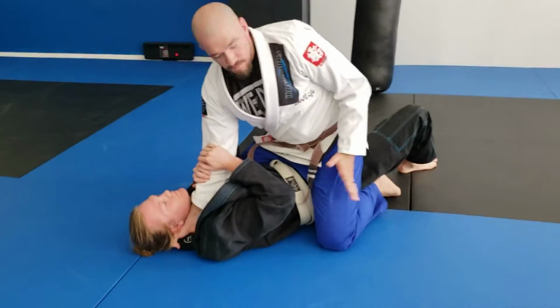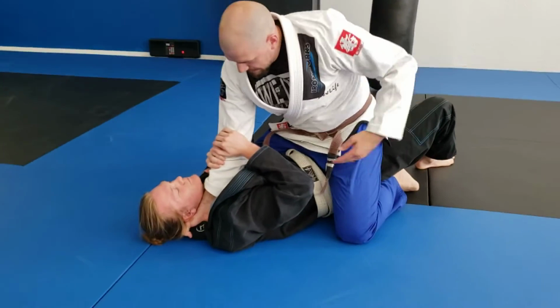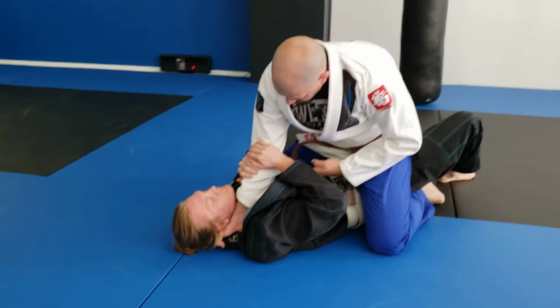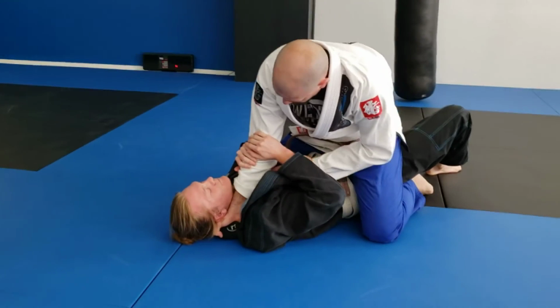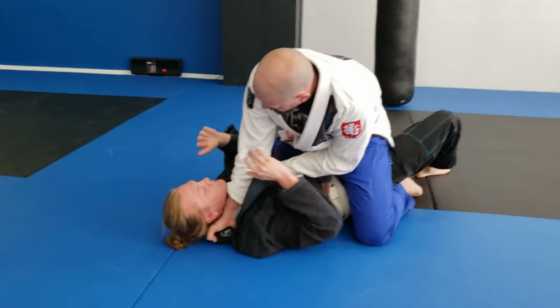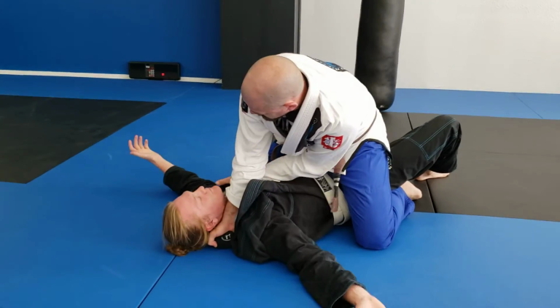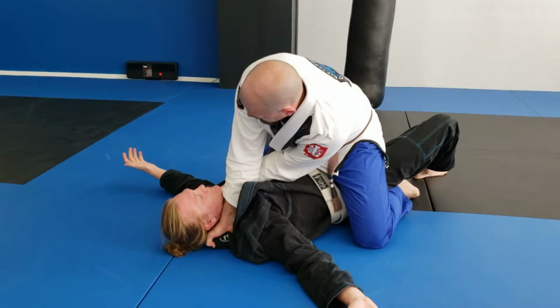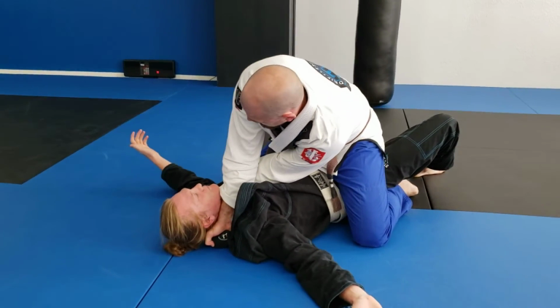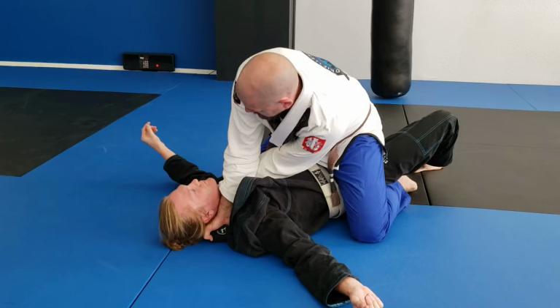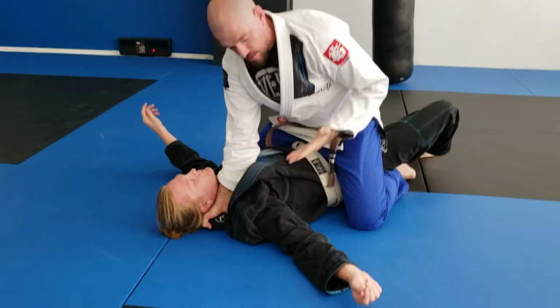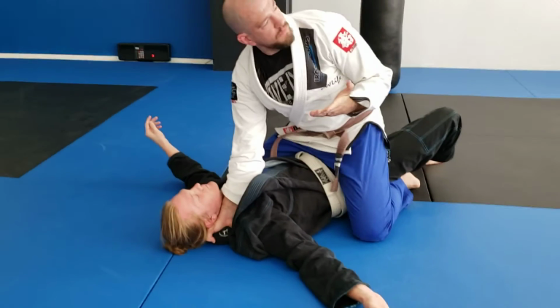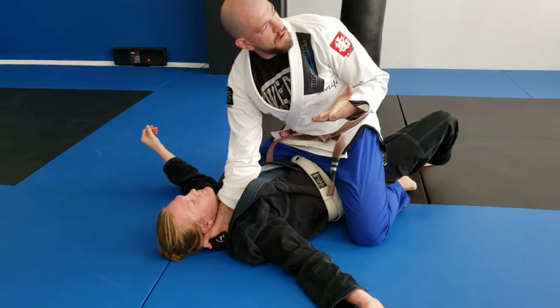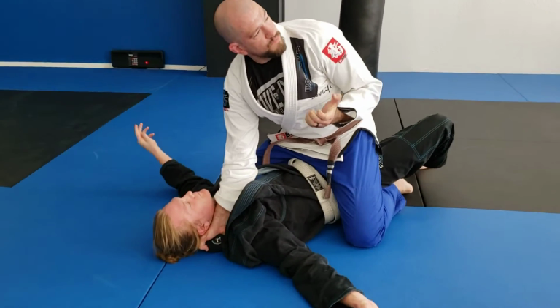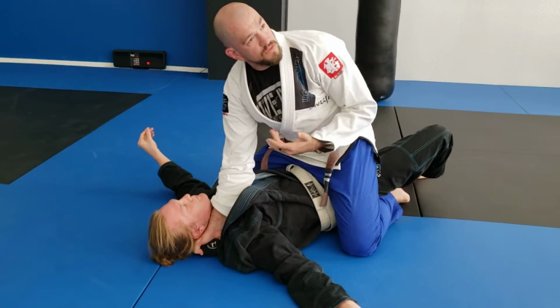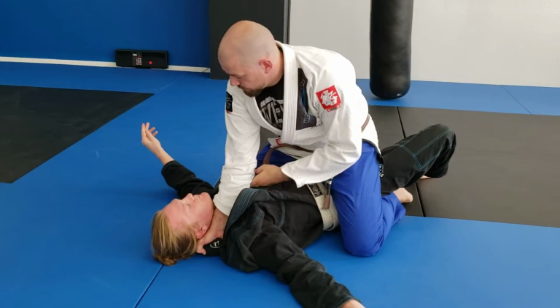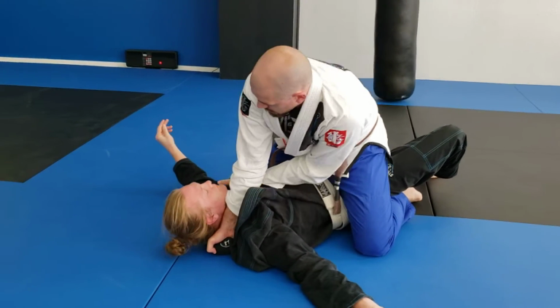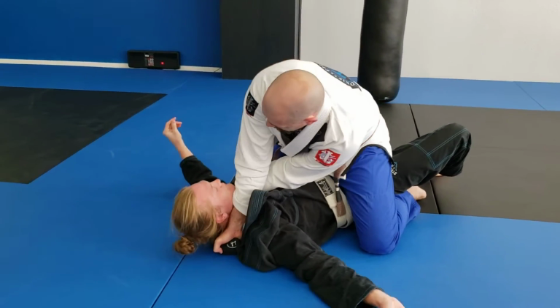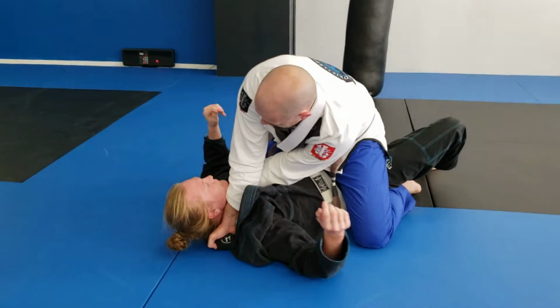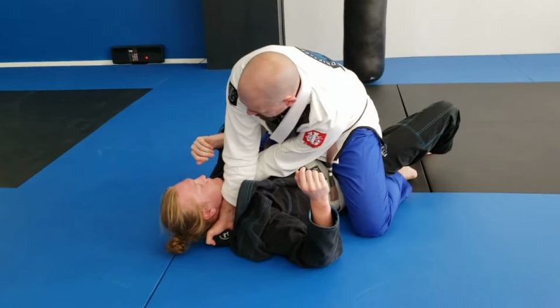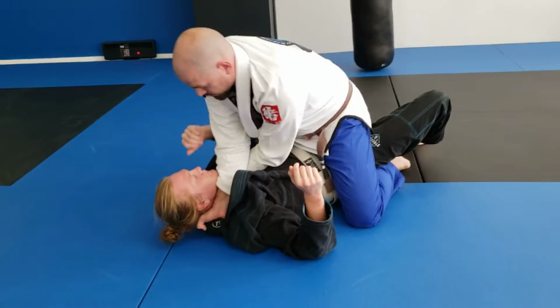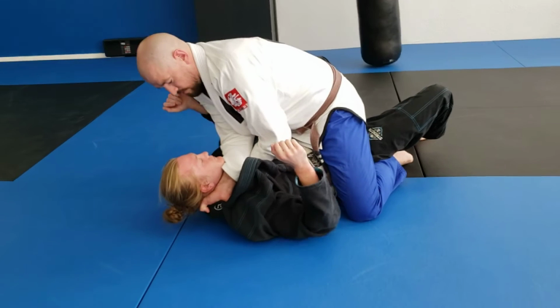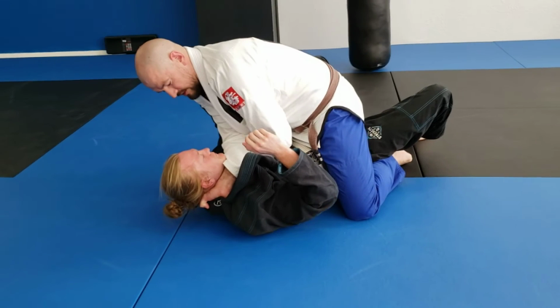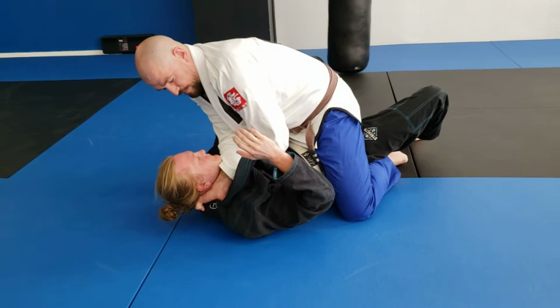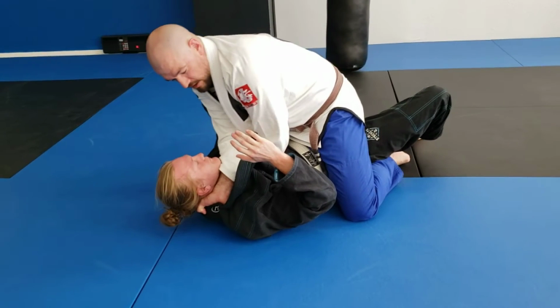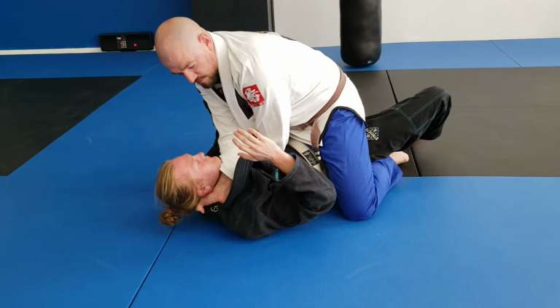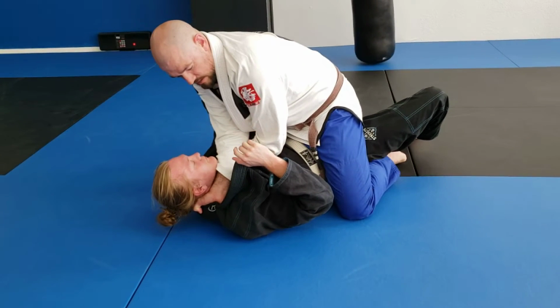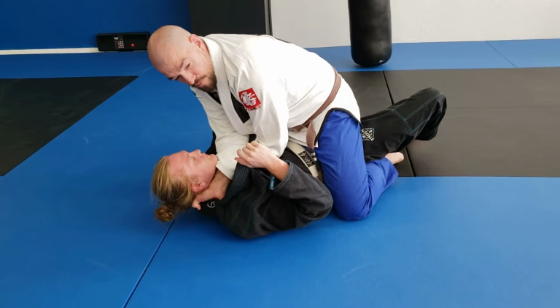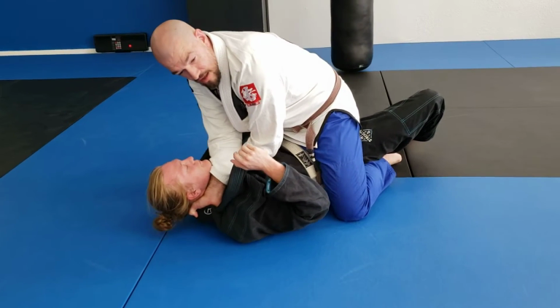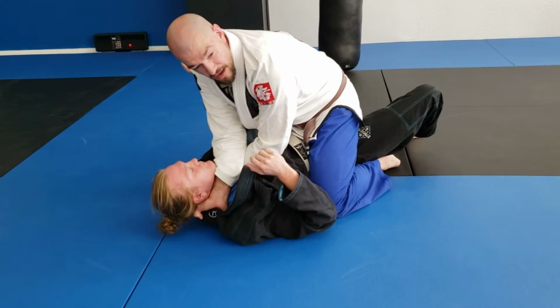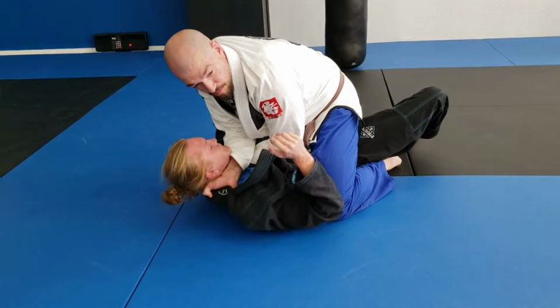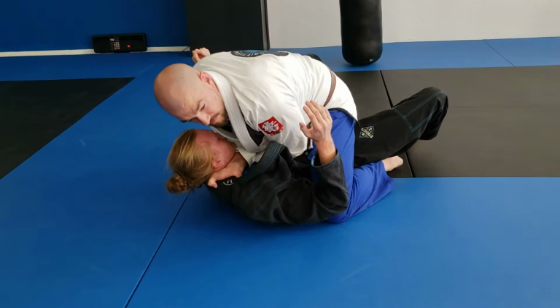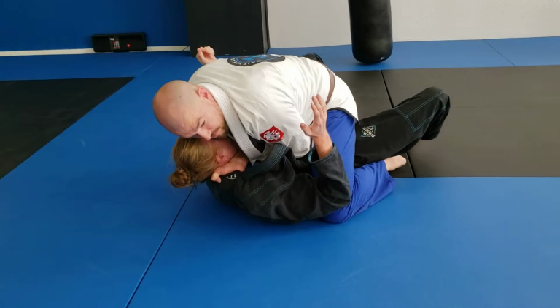My second hand is going to come underneath the first one and into his collar, thumb up. Fingers in, thumb up. I get that hand in there, I'm going to roll my wrists so that they're facing each other — palms are facing up.